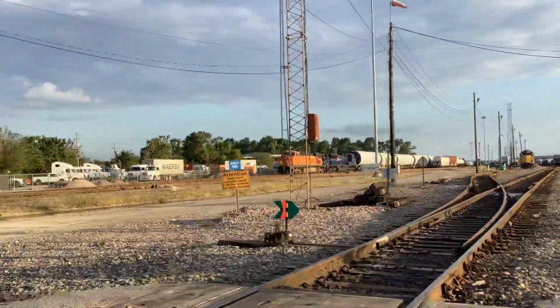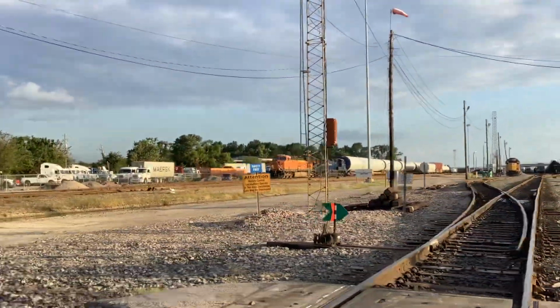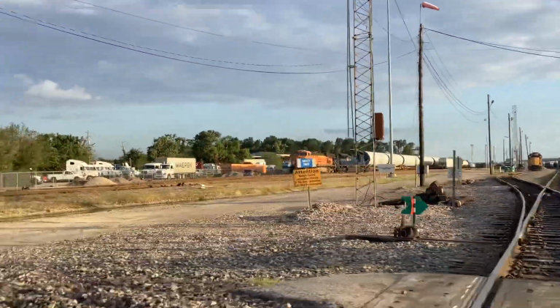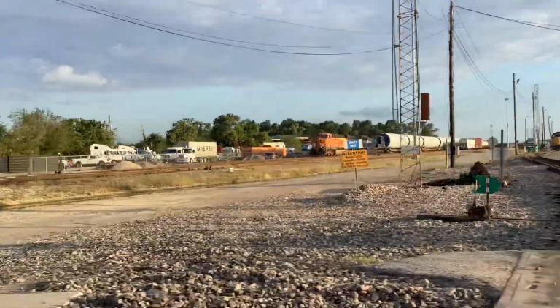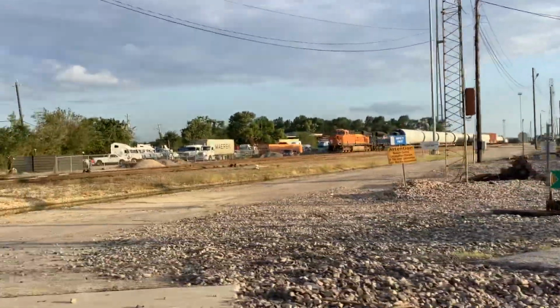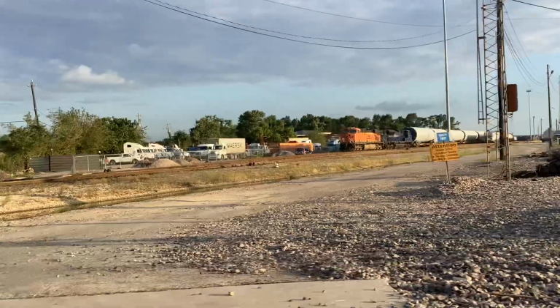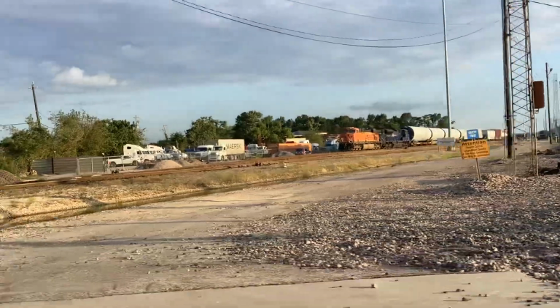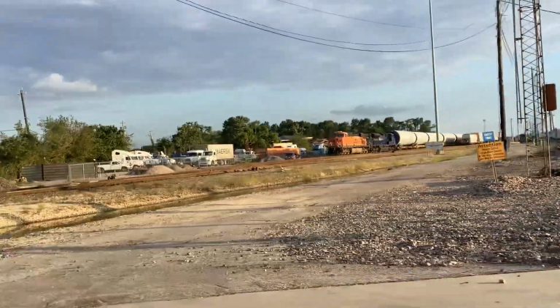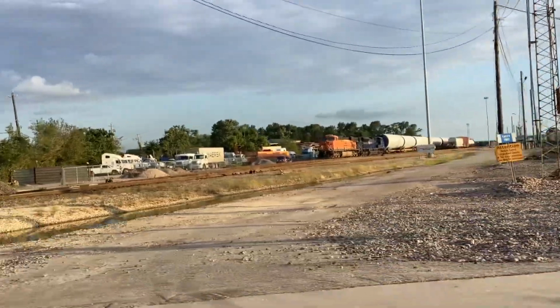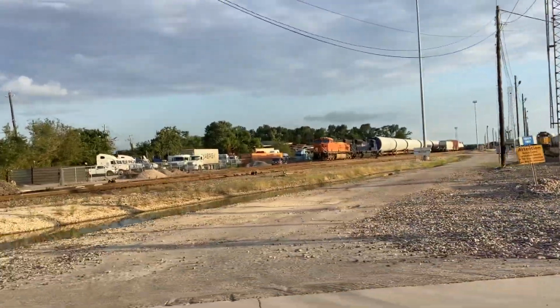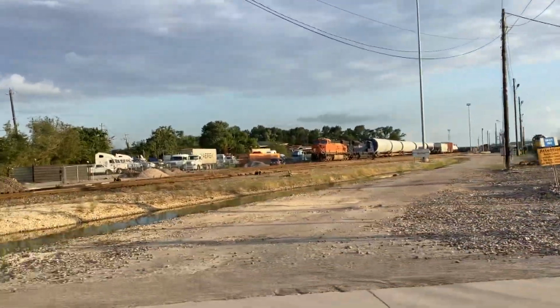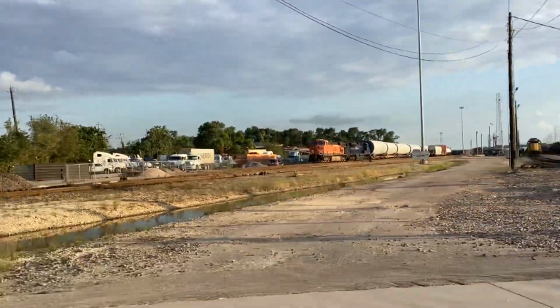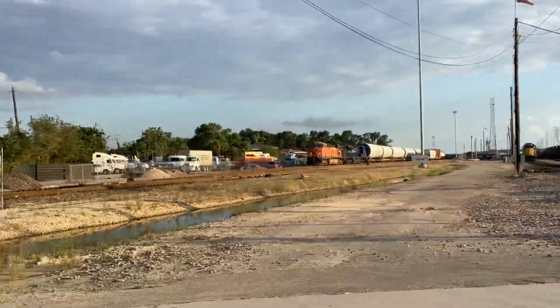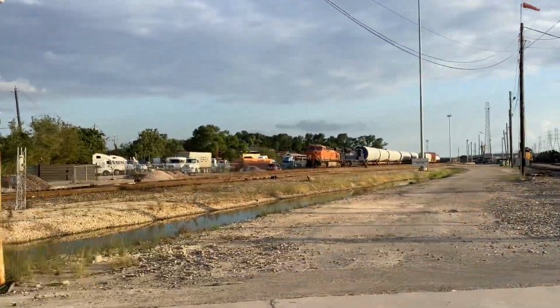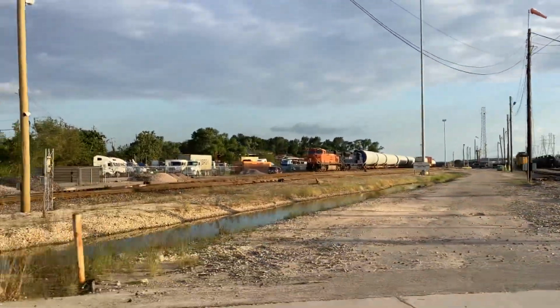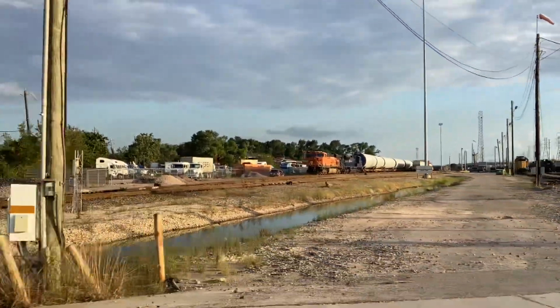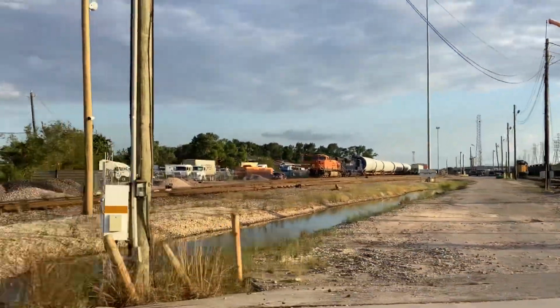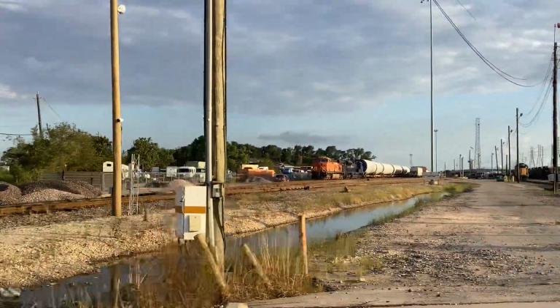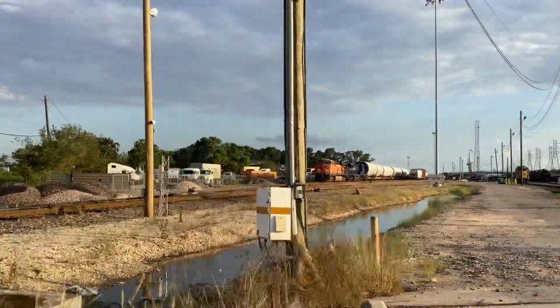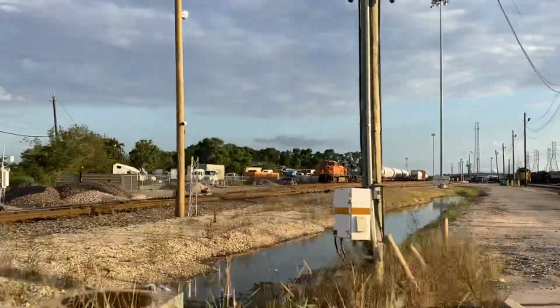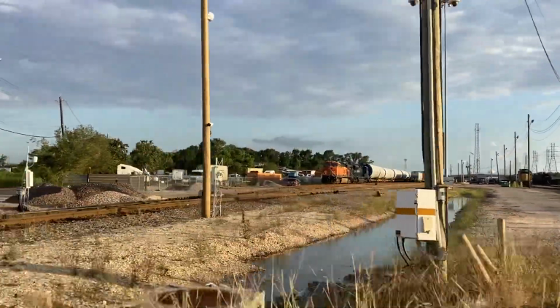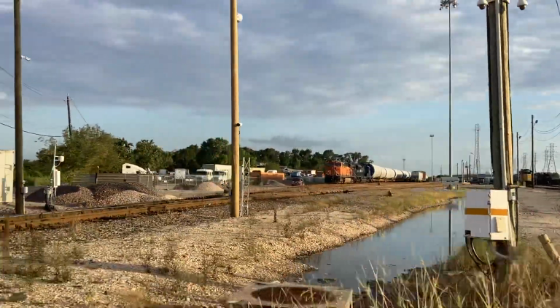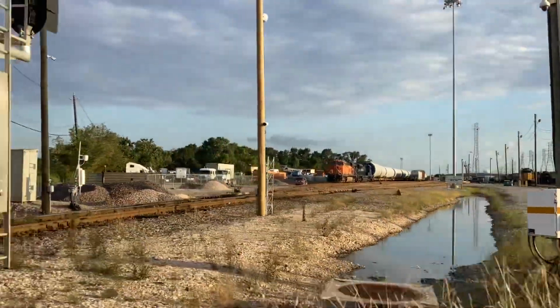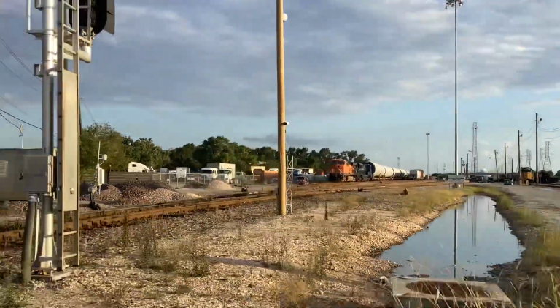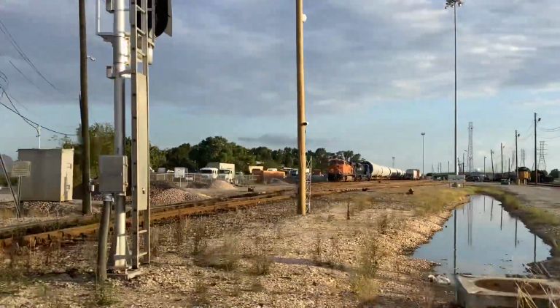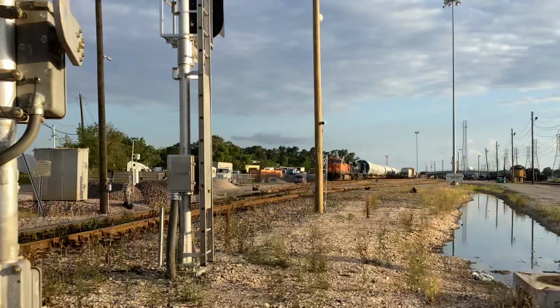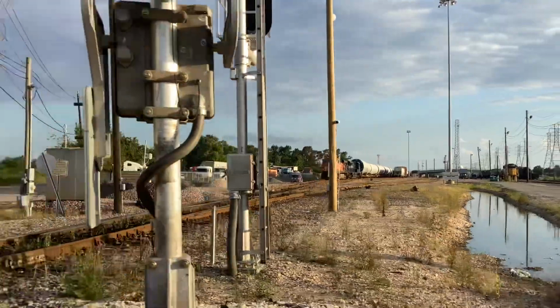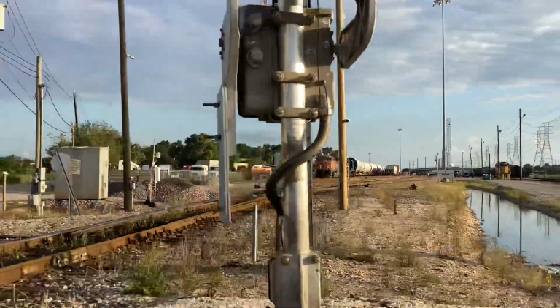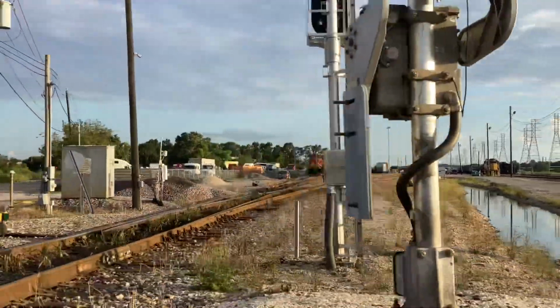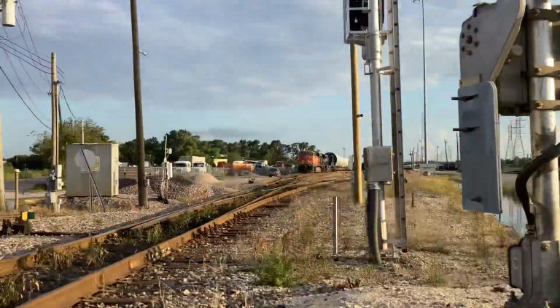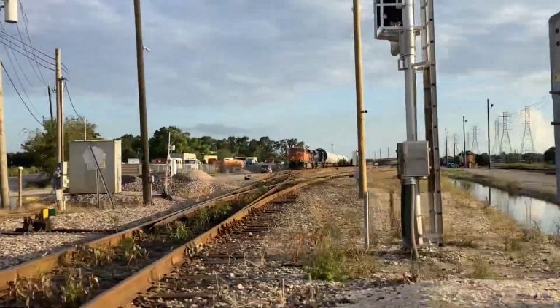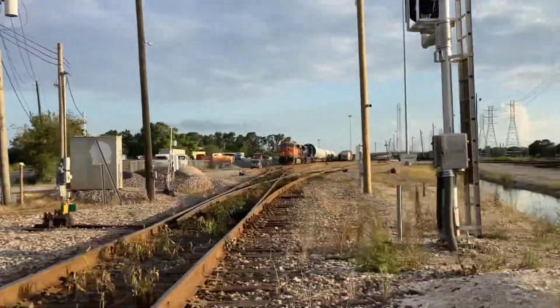I'm going to set up a tenor rail. This is an orange tenor rail. My tenor rail is blue.